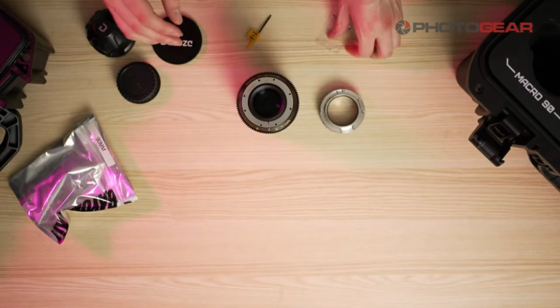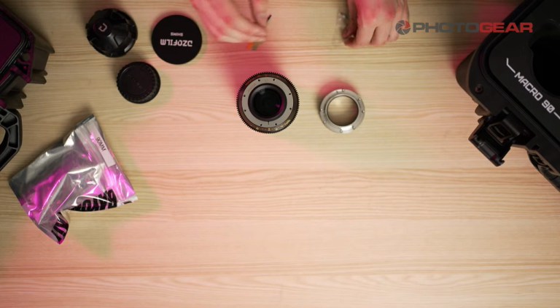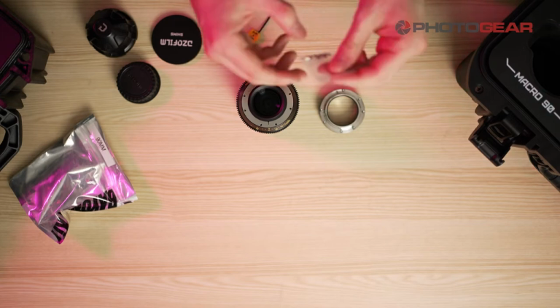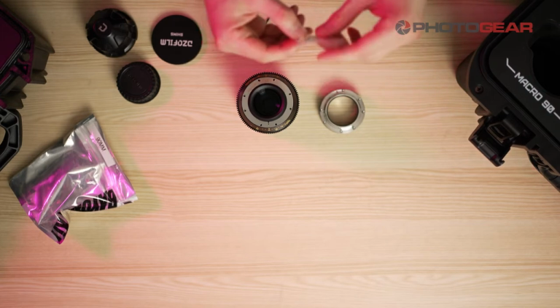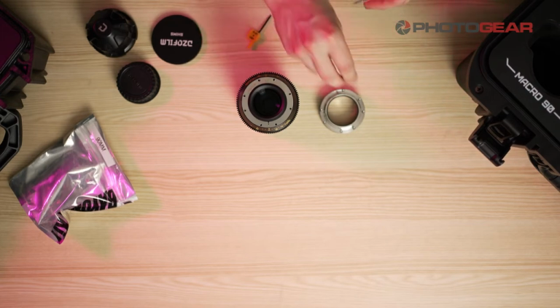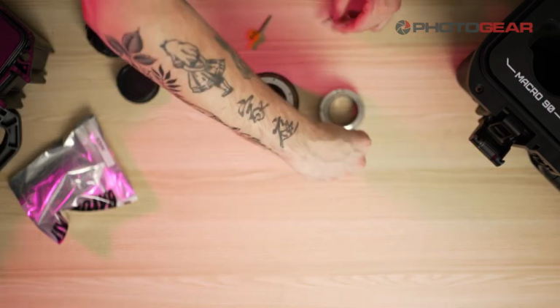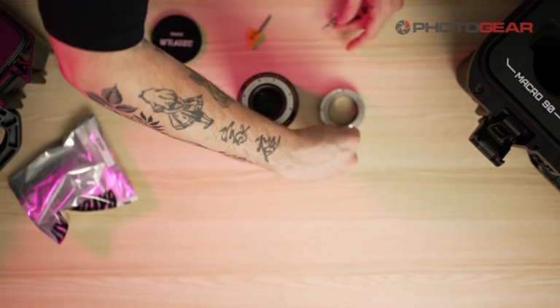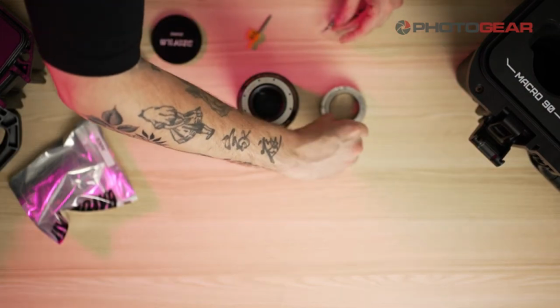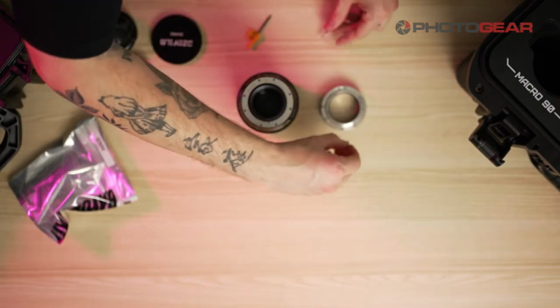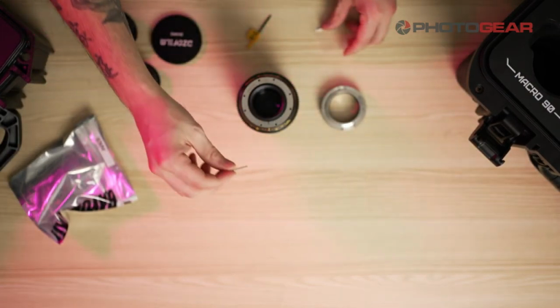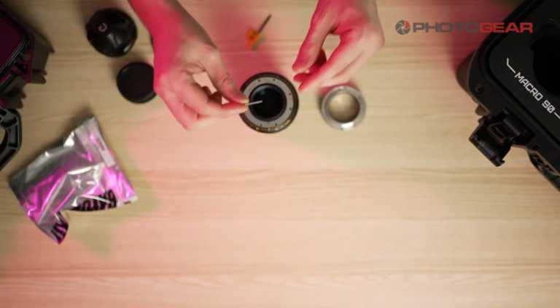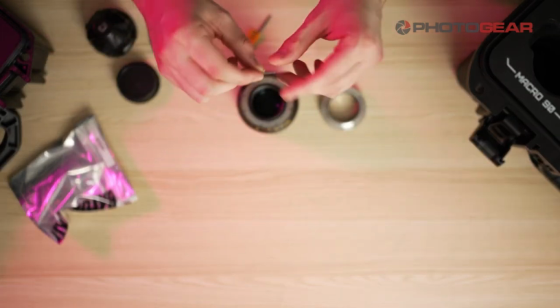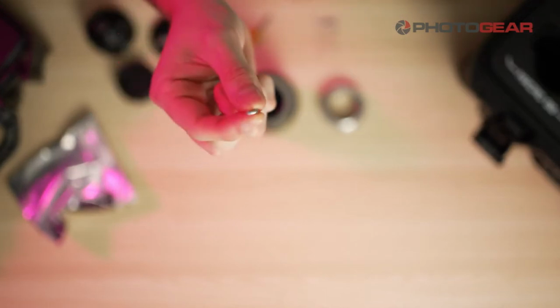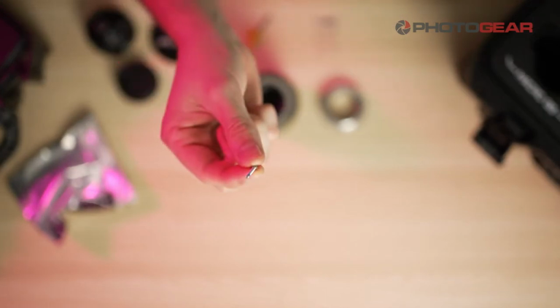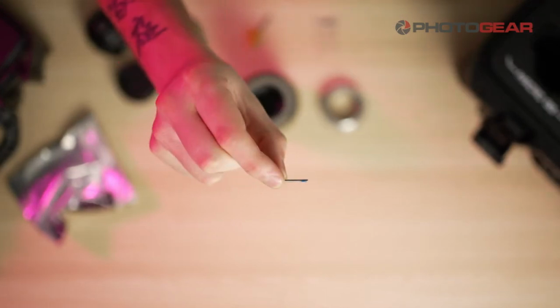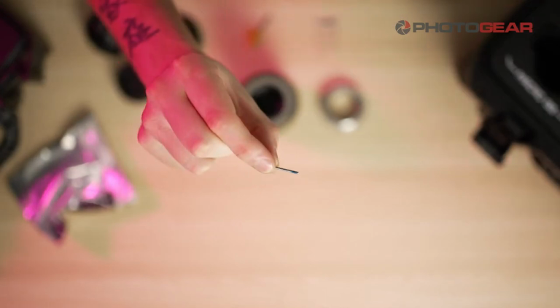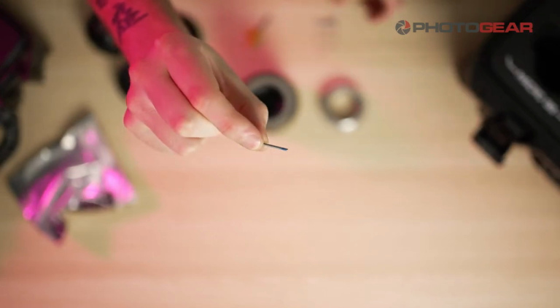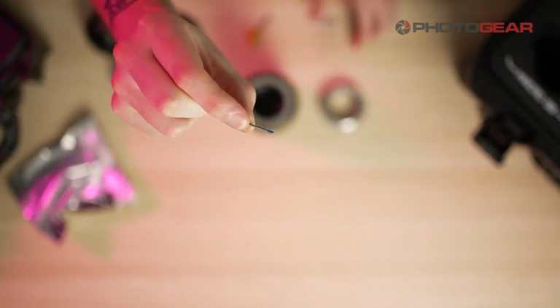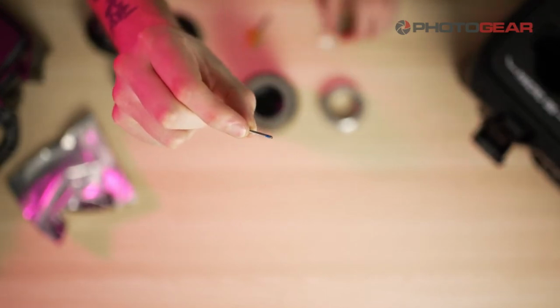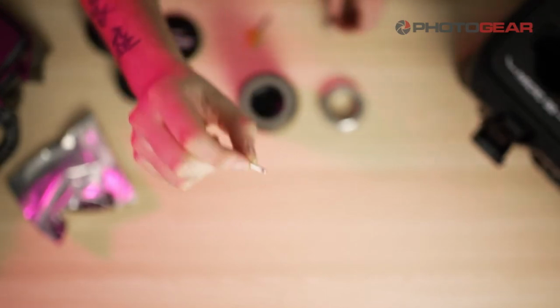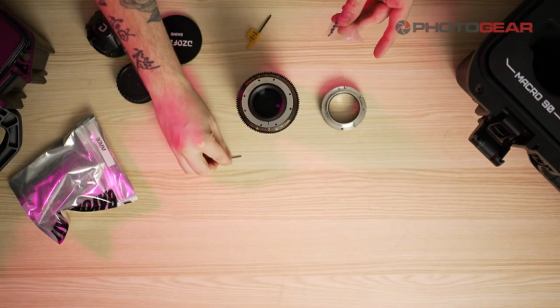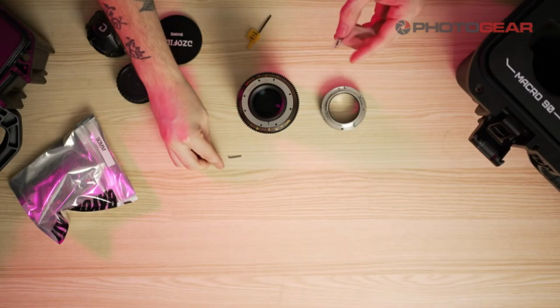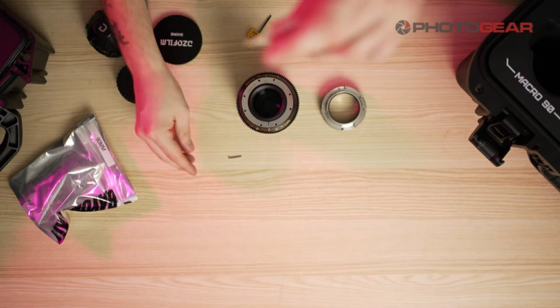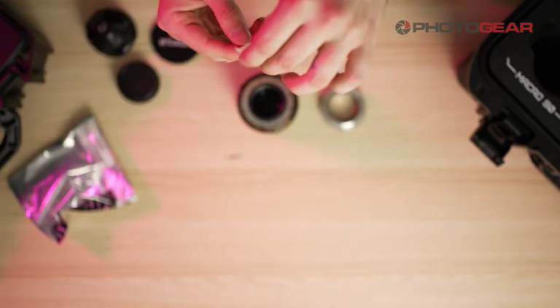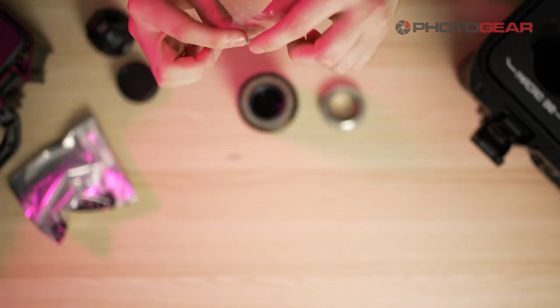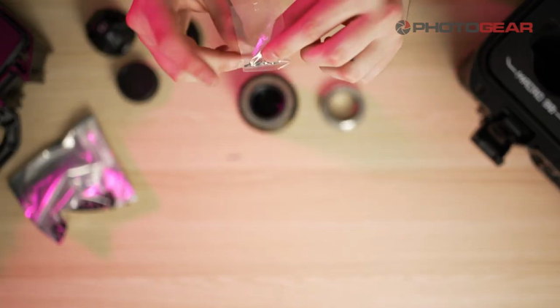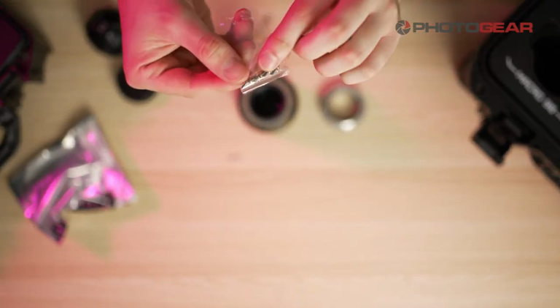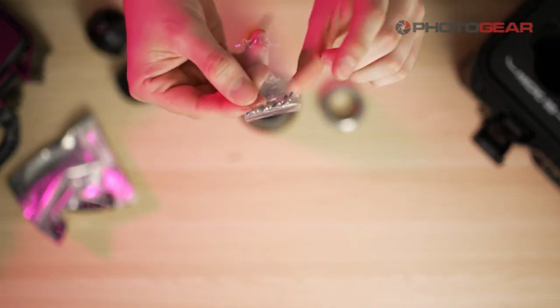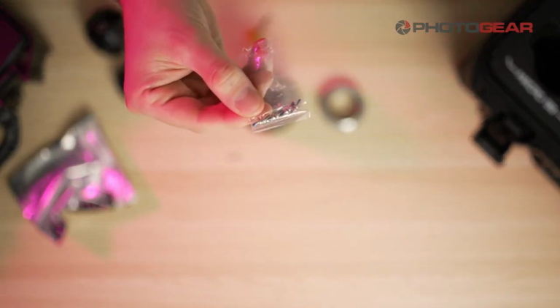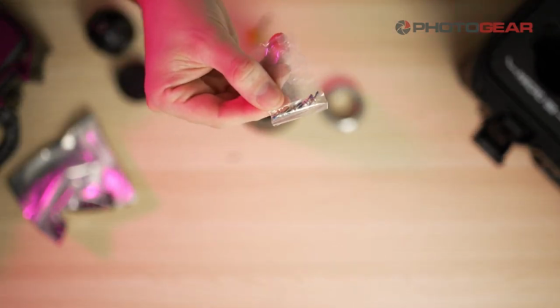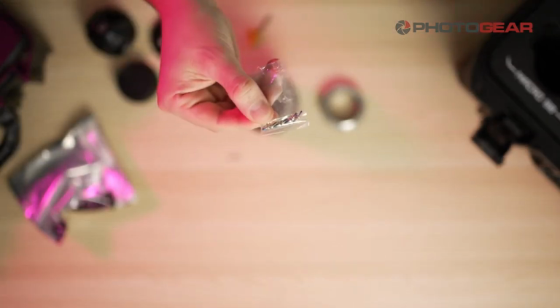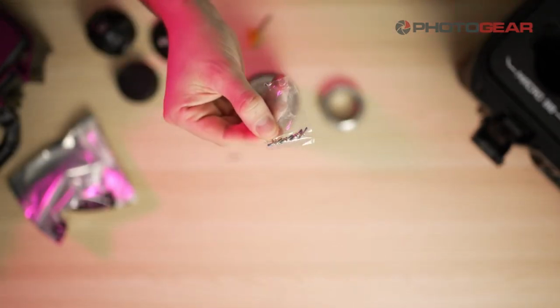You'll find in your packet that you'll have two different size length screws. These are what I currently had inside the EF mount, and as you can see I've got a smaller set of screws here which are going to be used for the PL mount.